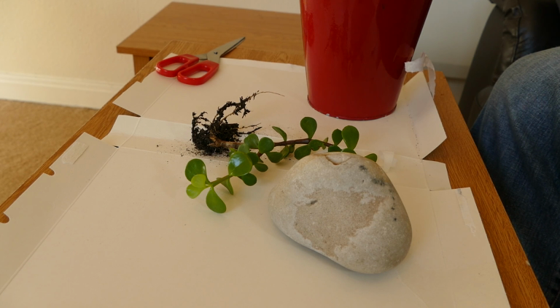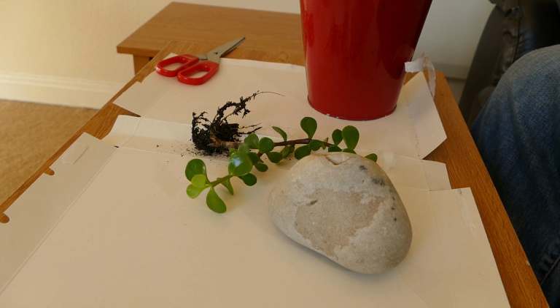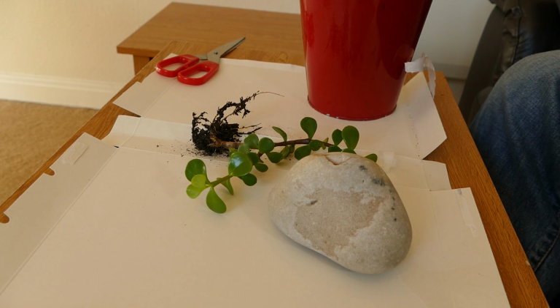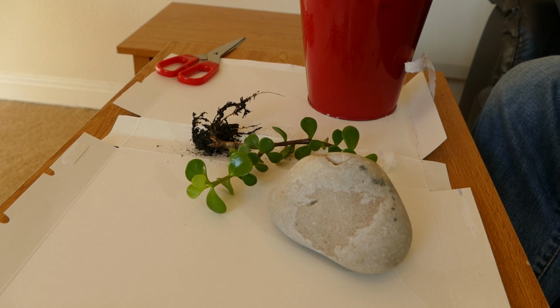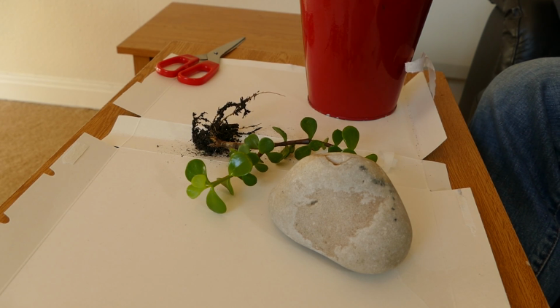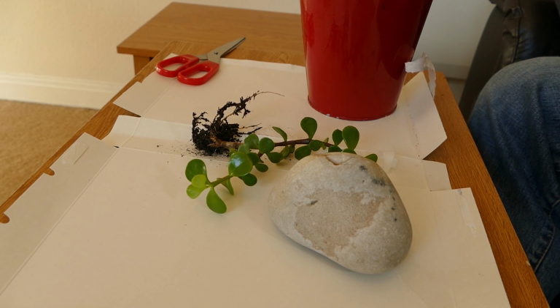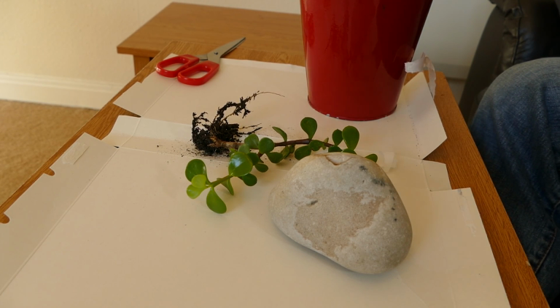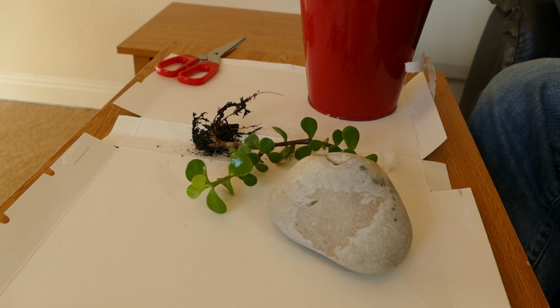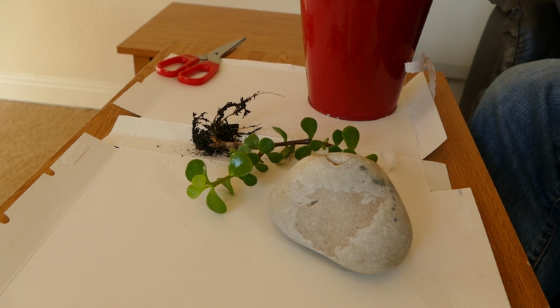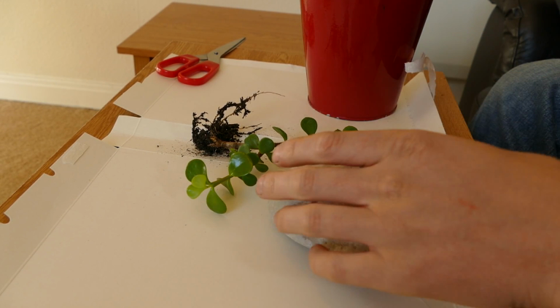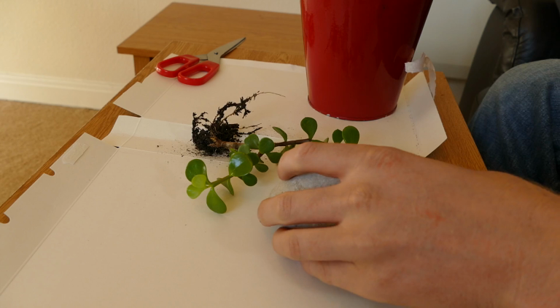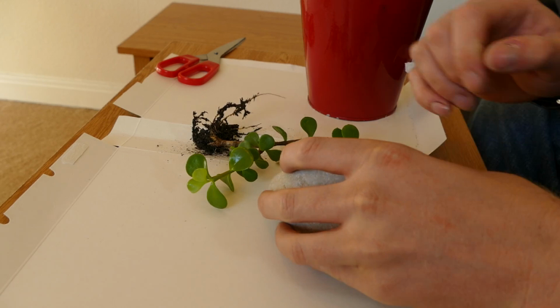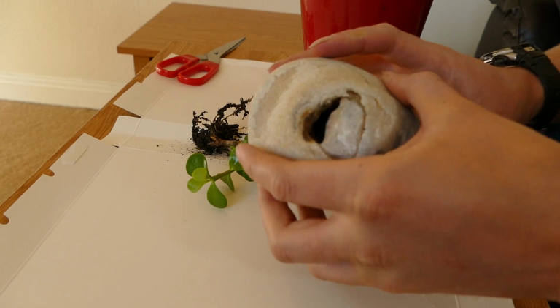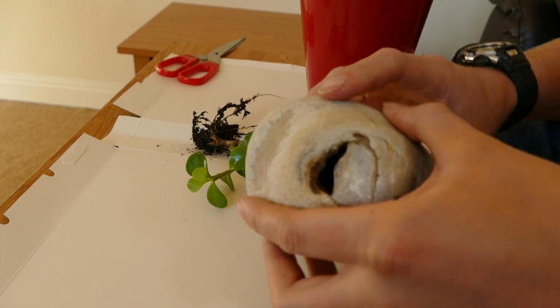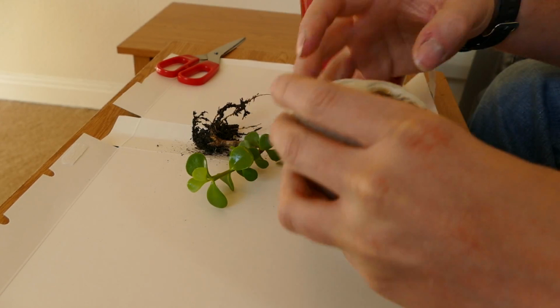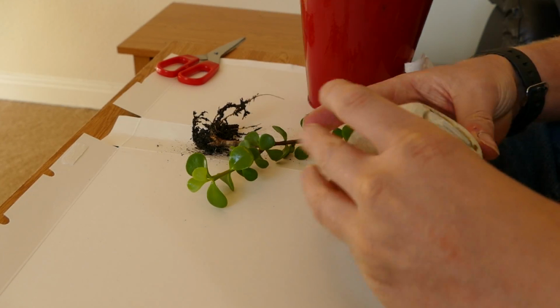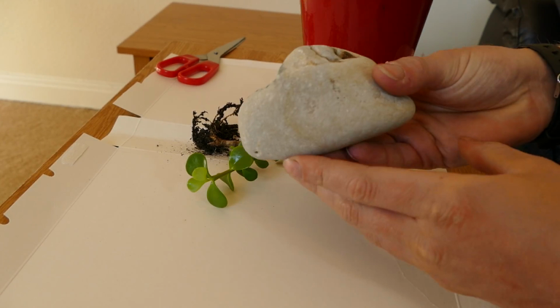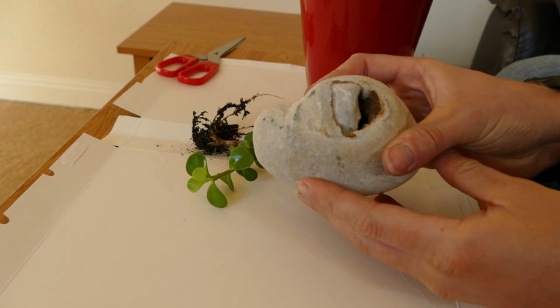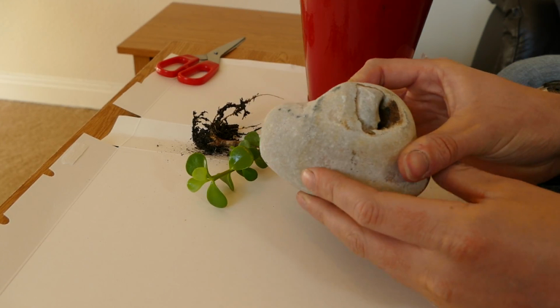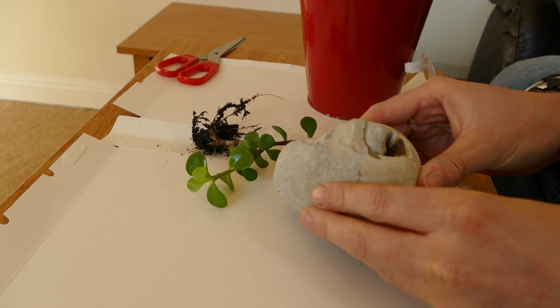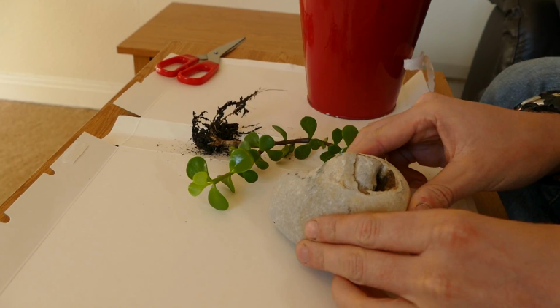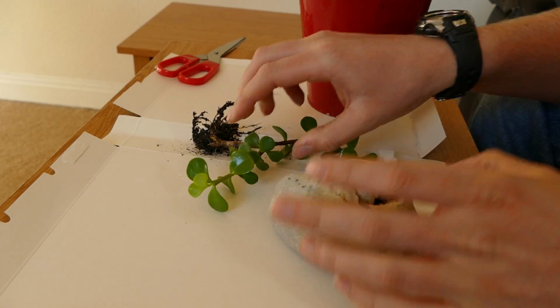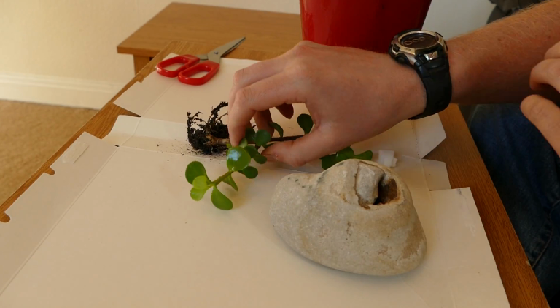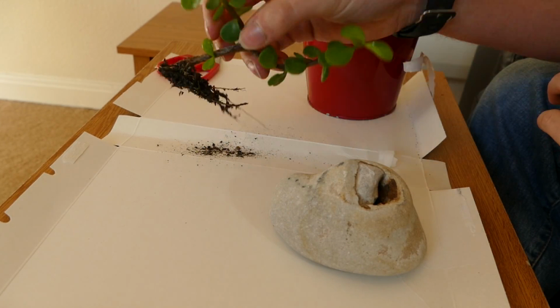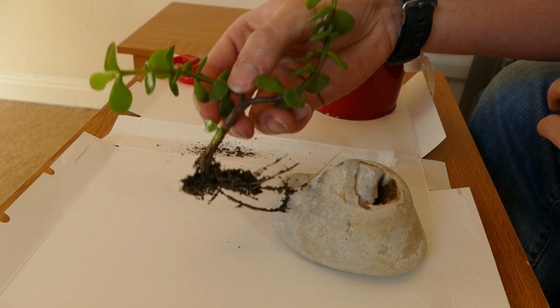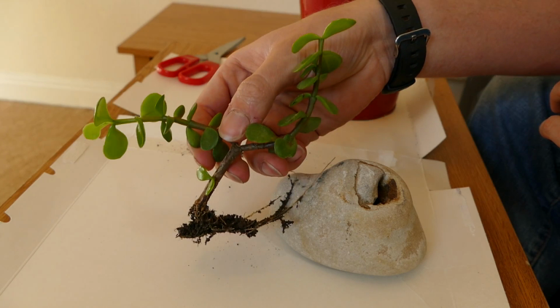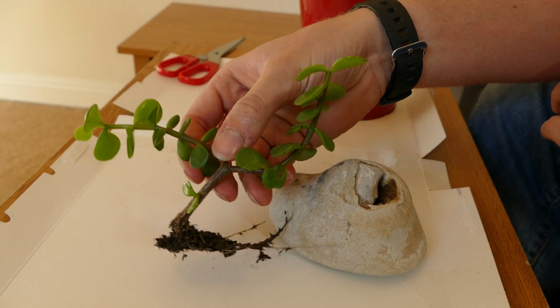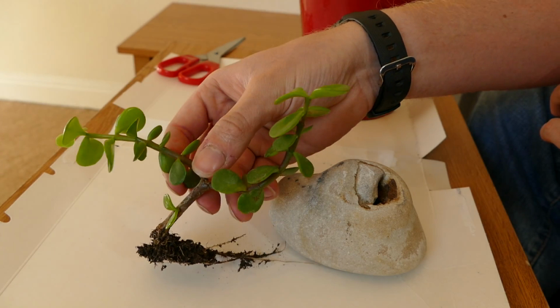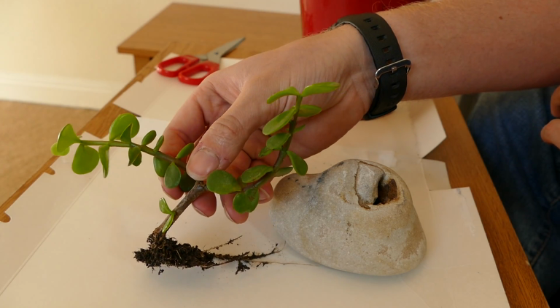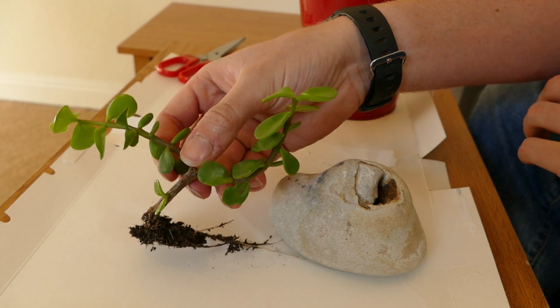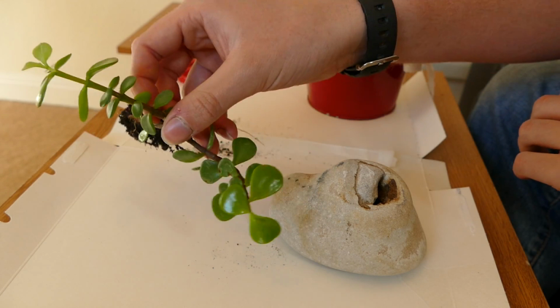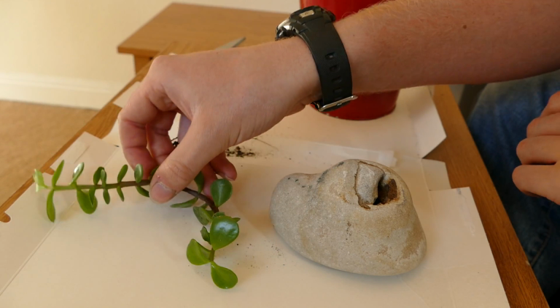Hello and welcome to Gardening at 58 North. In this video I'd like to show you how I'm going to pot up this stone into a new planter, and I'm going to be using this Crassula here as the plant growing out the top of it.